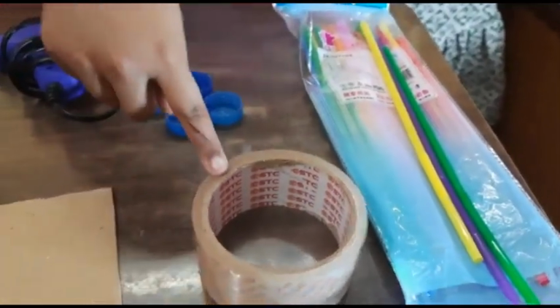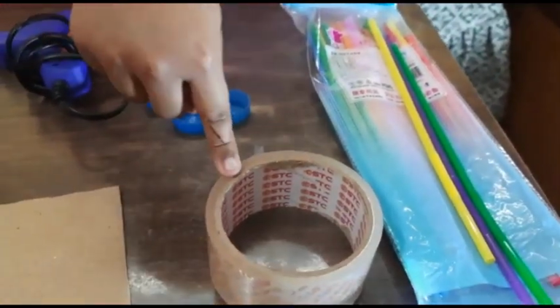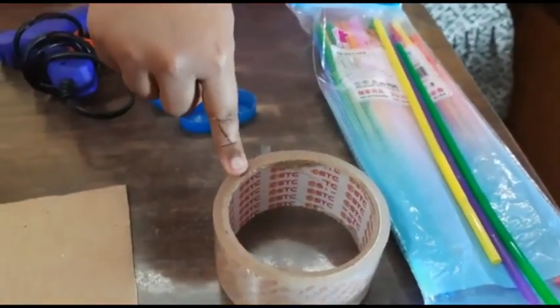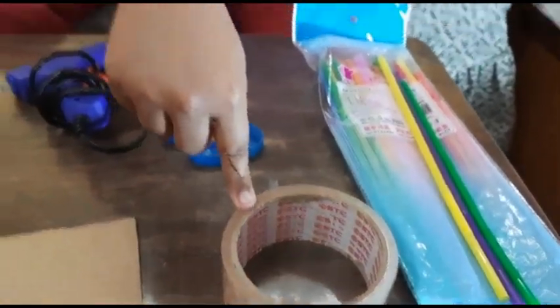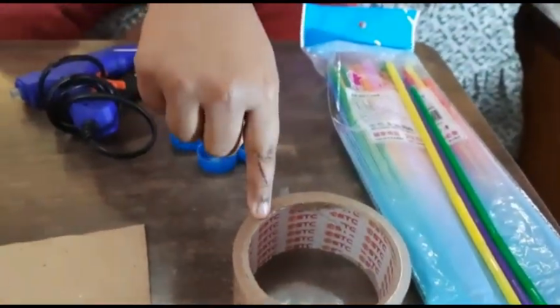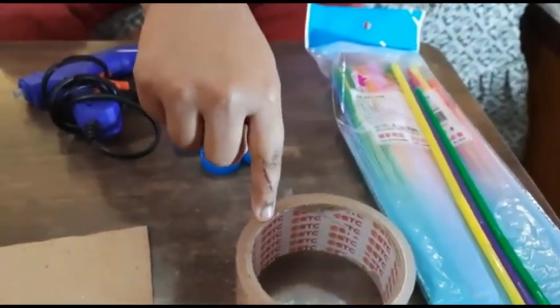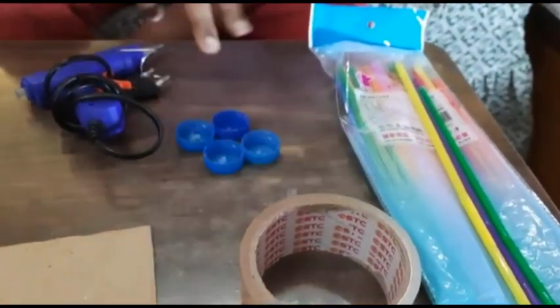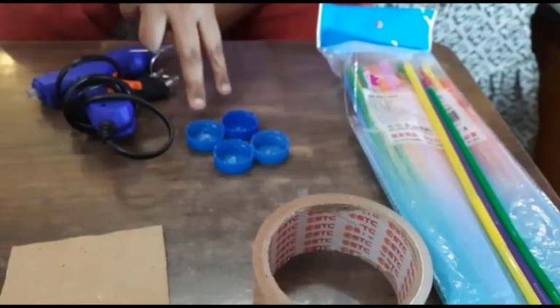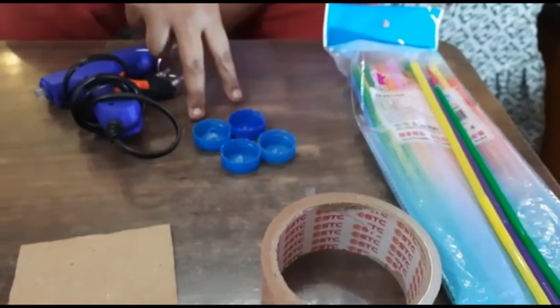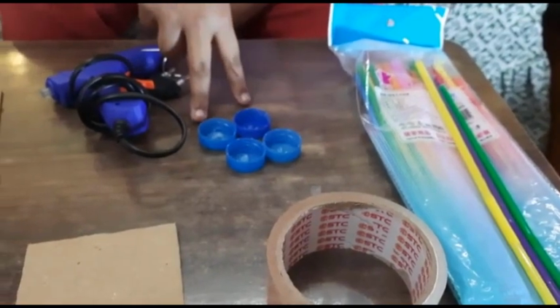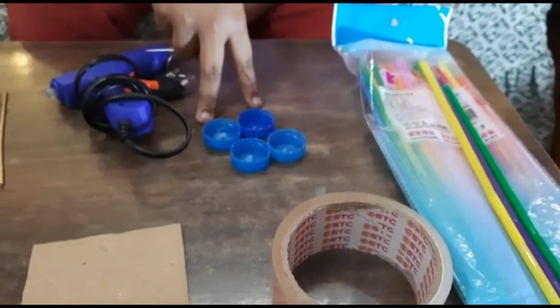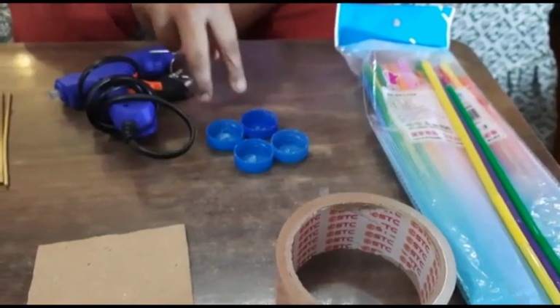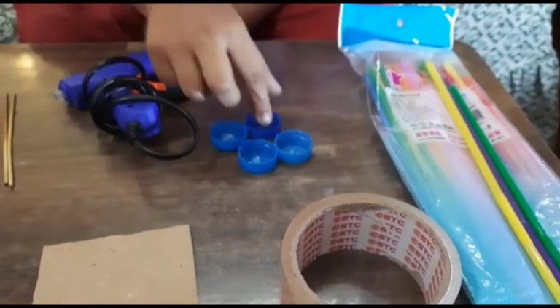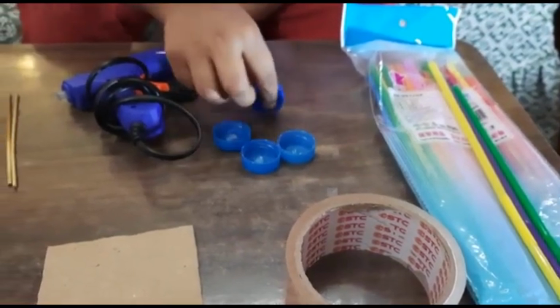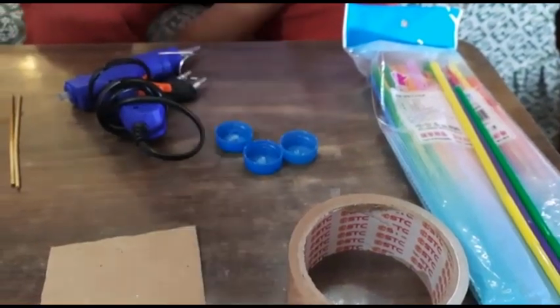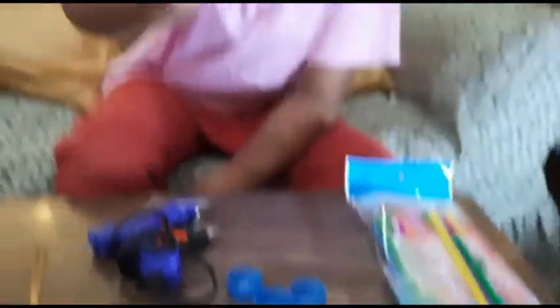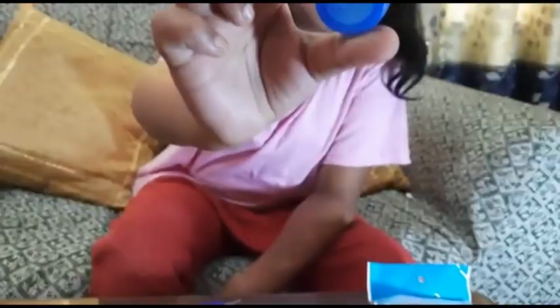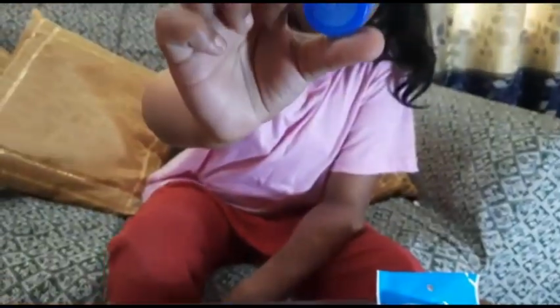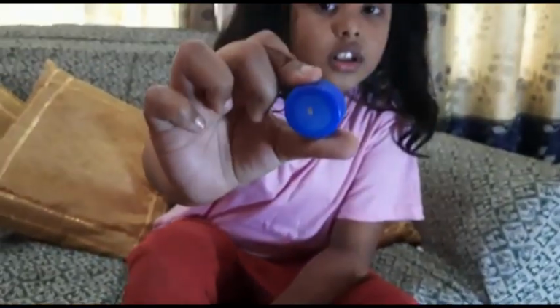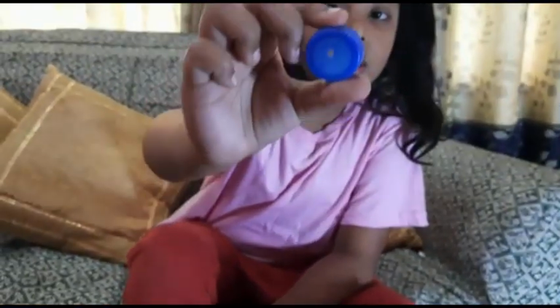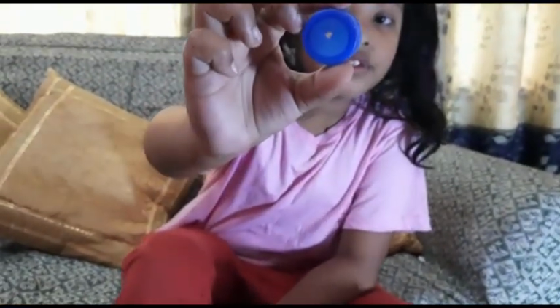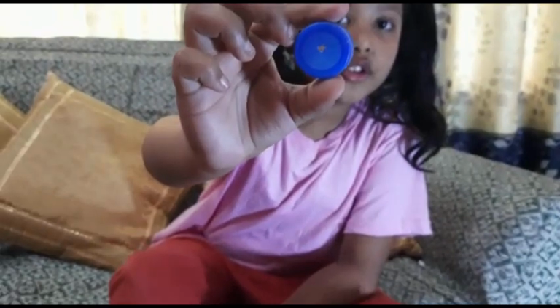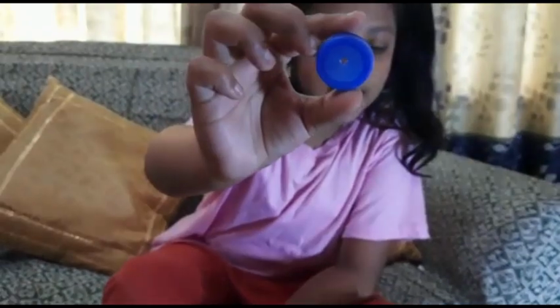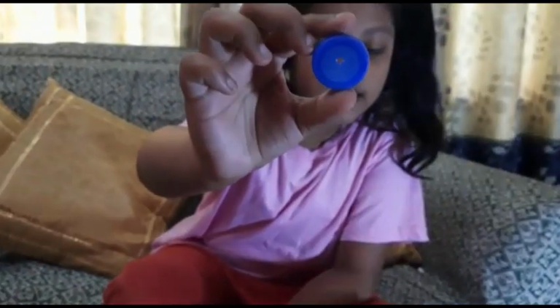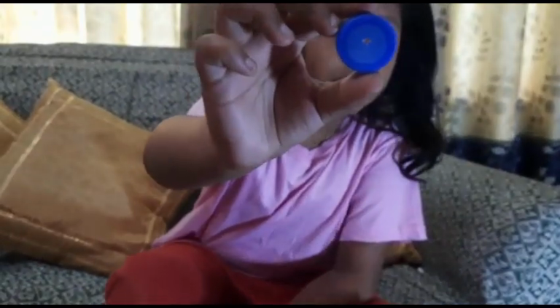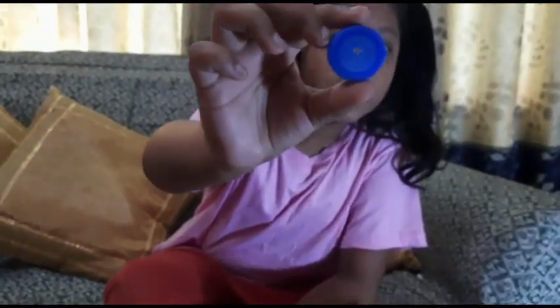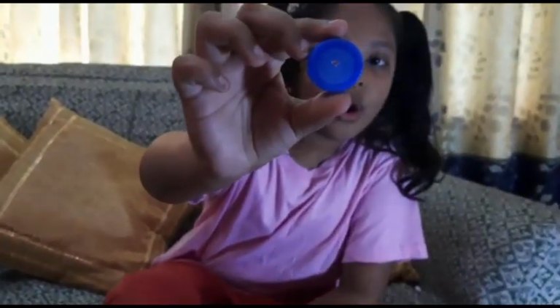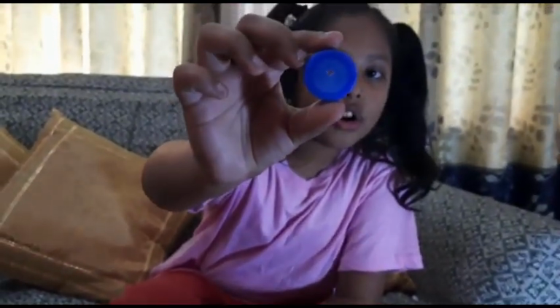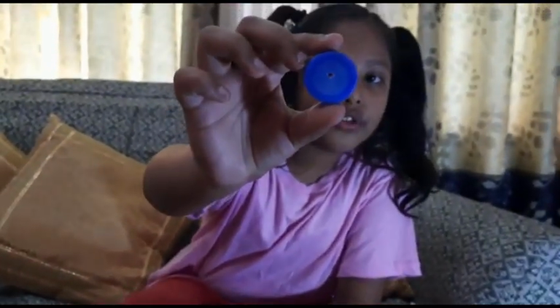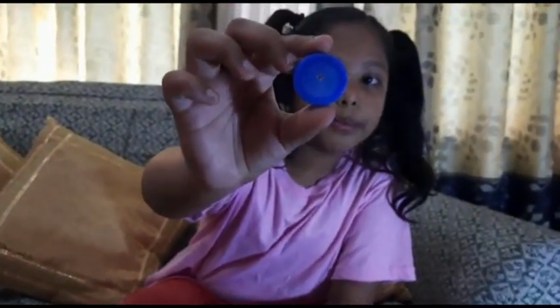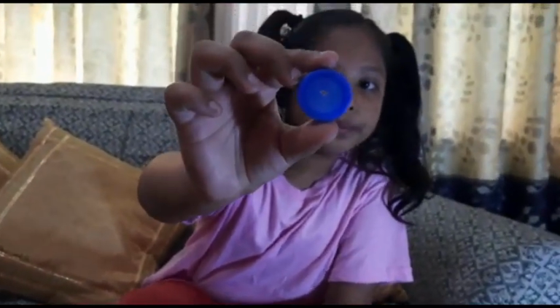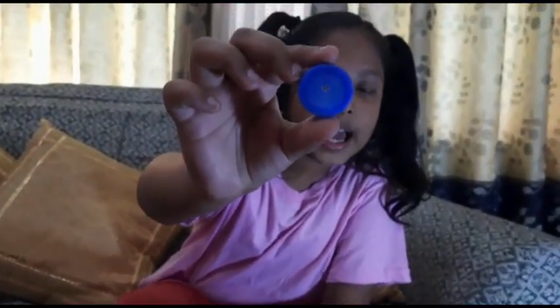We also need a straw, cello tape, and four bottle caps — I have already made a hole in them. We have to make a hole in all four caps.